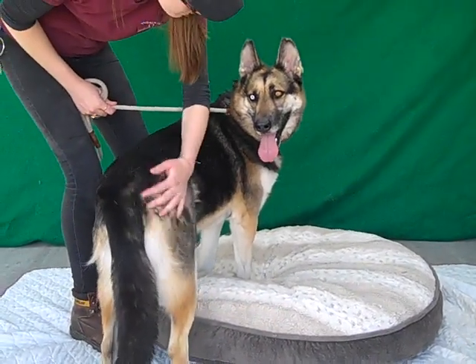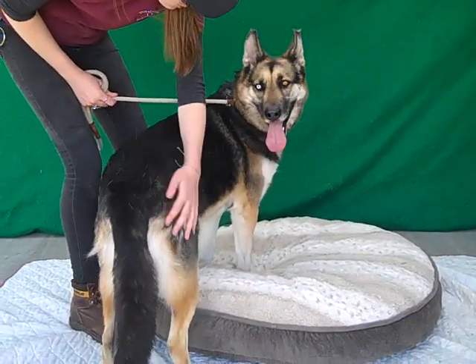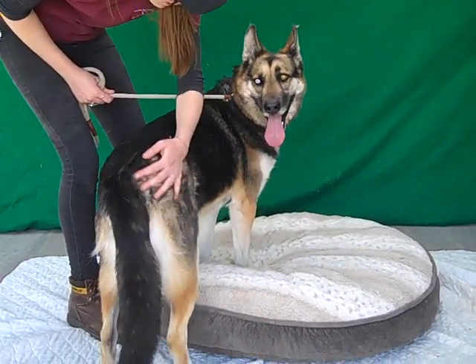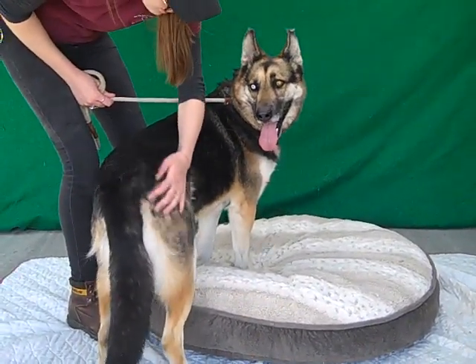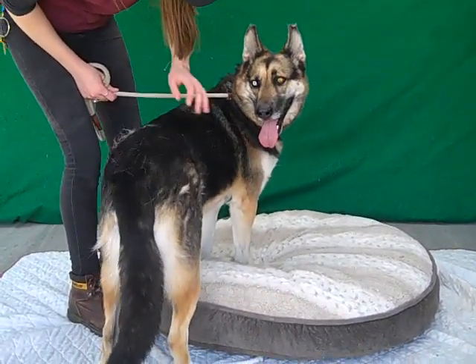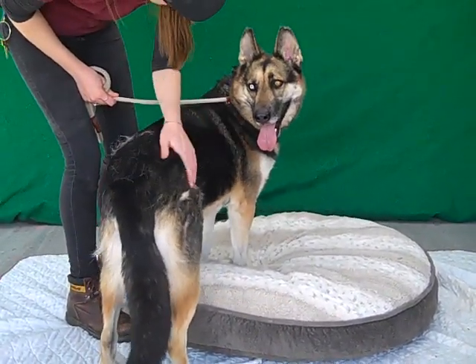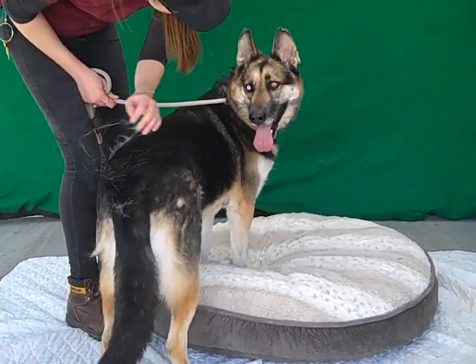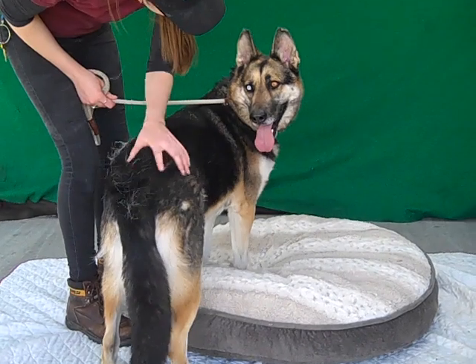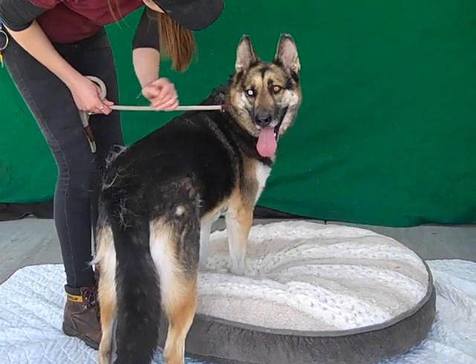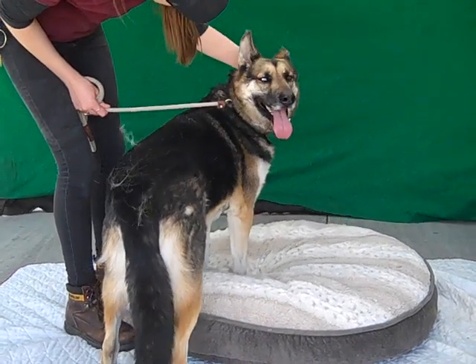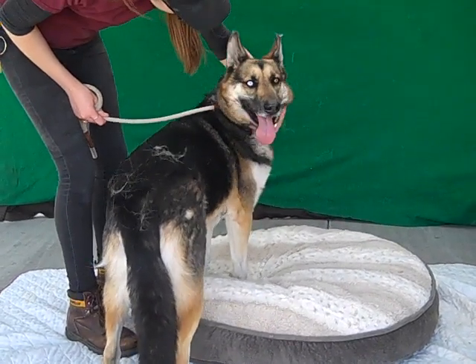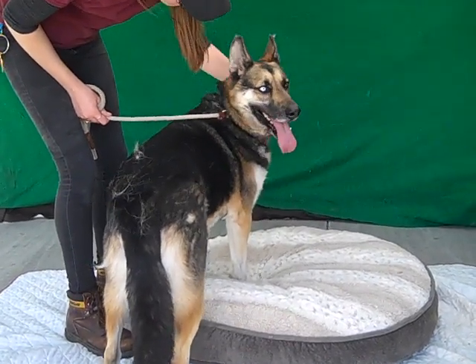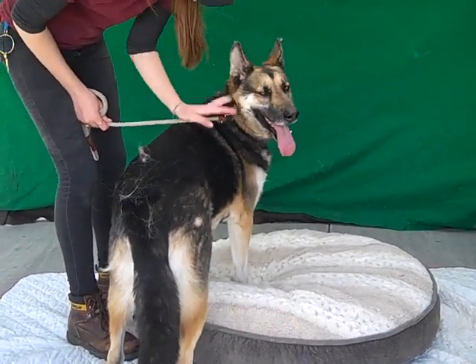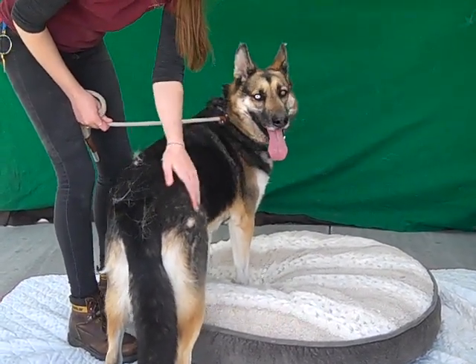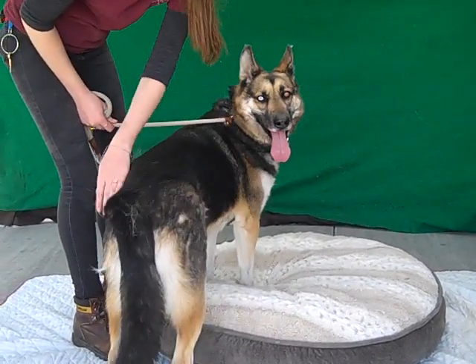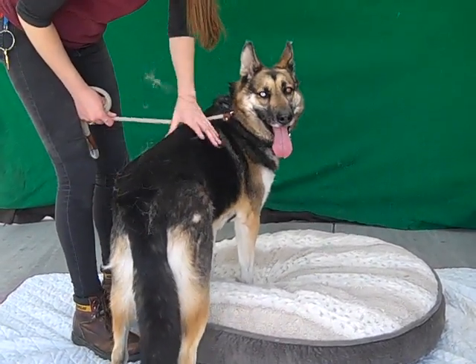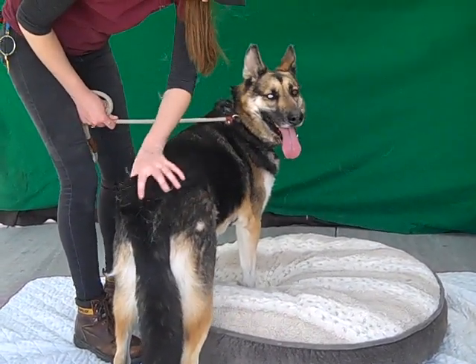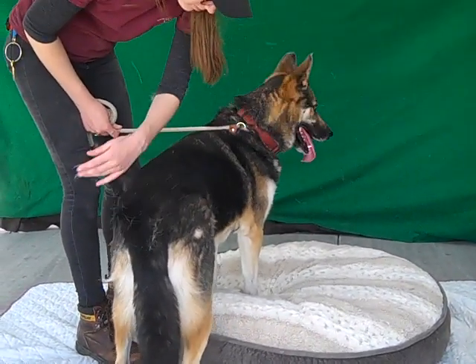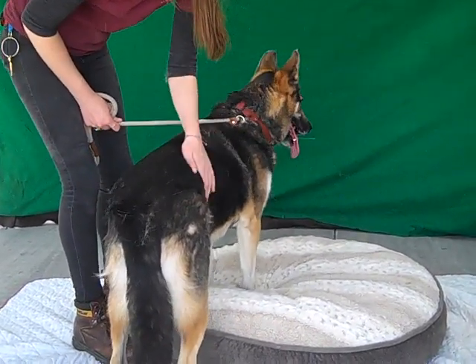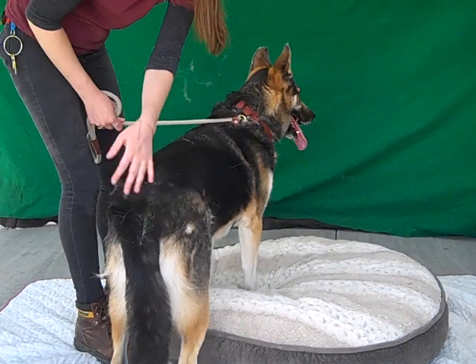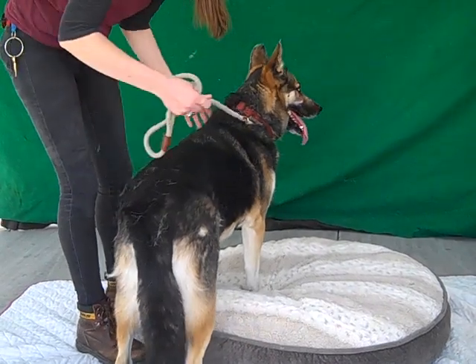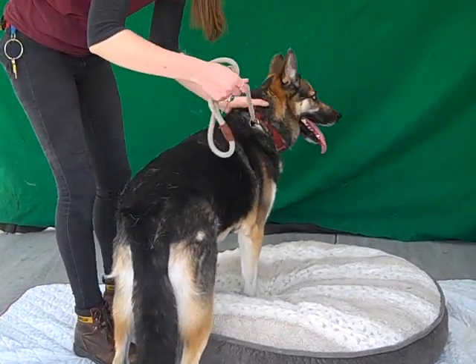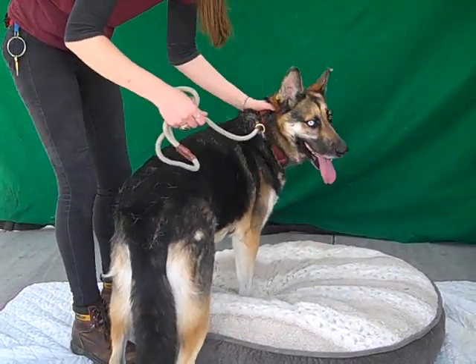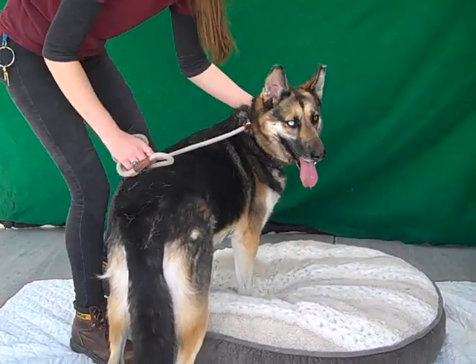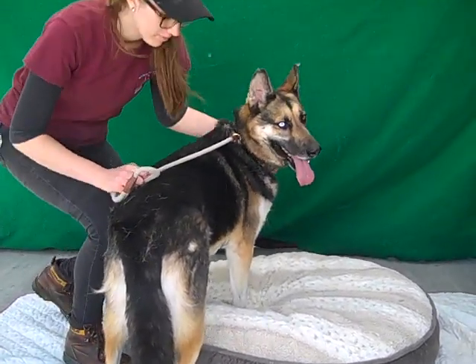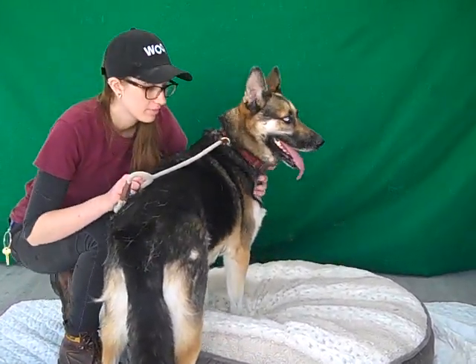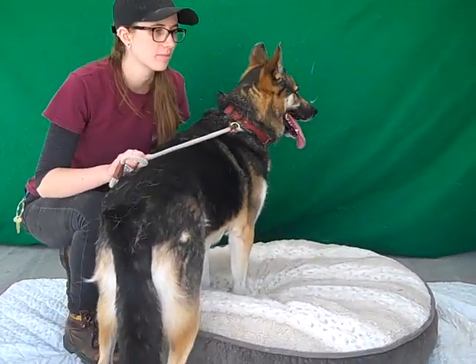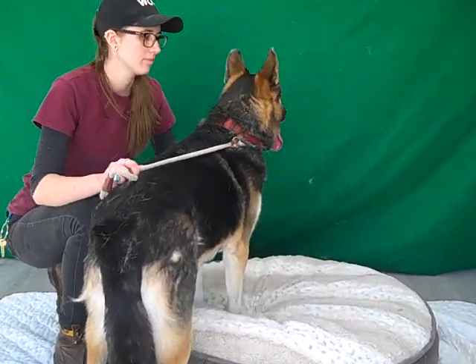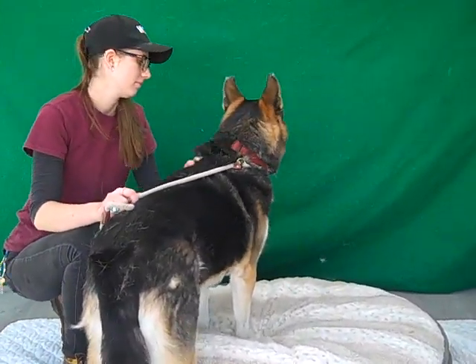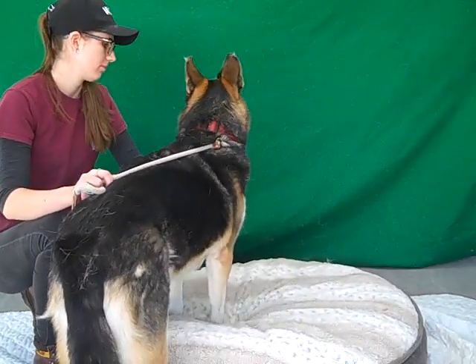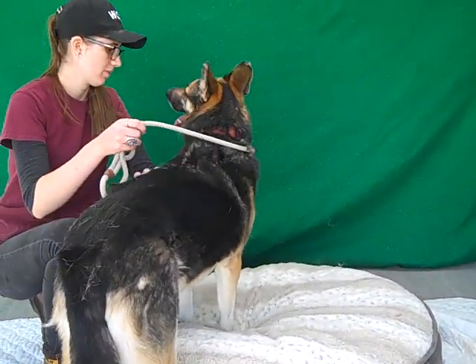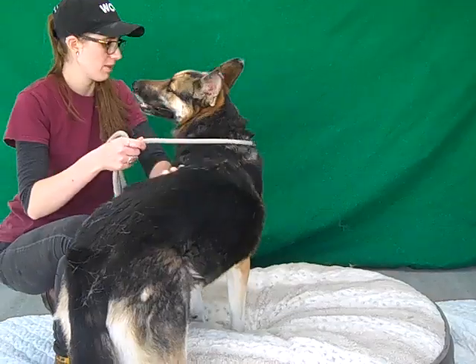We do recommend taking her in and maybe doing a group obedience class so that she can get a little socializing with other dogs and so that you can be on the same page with her as far as commands.